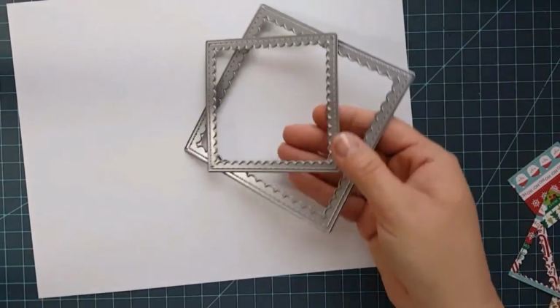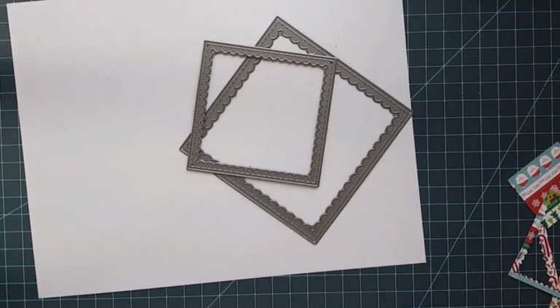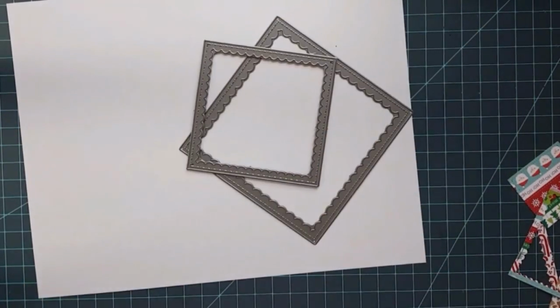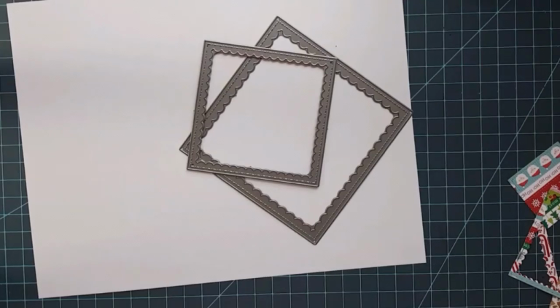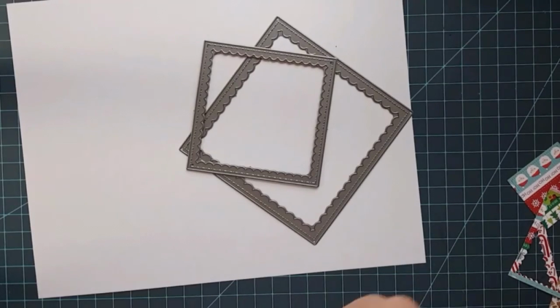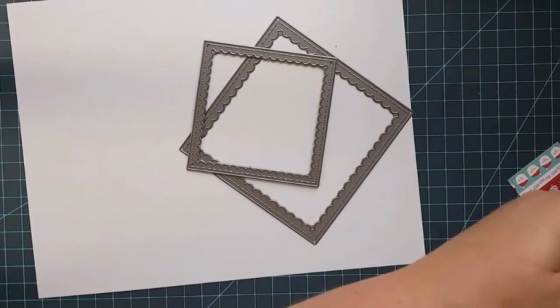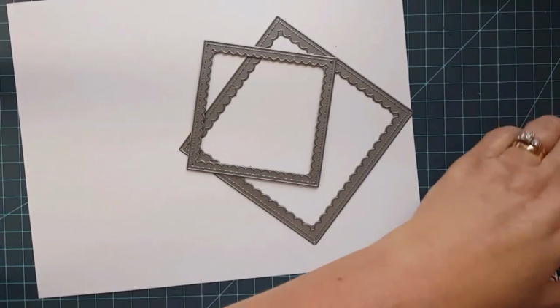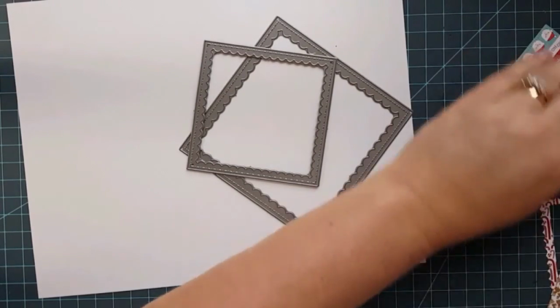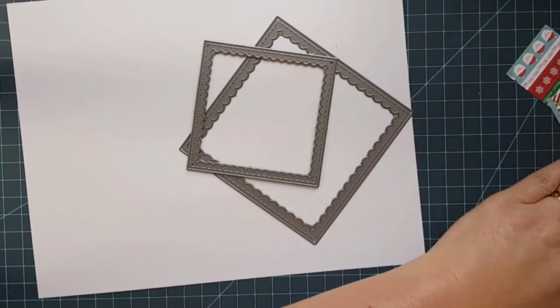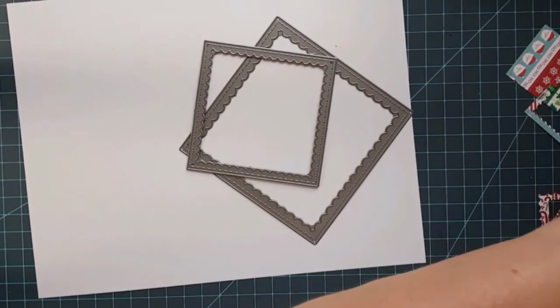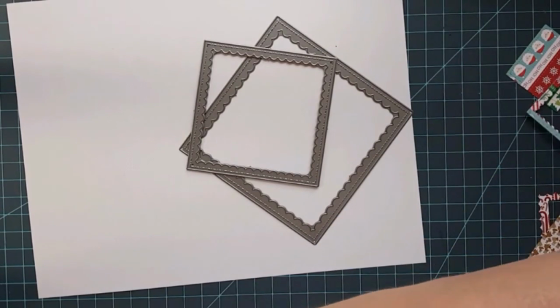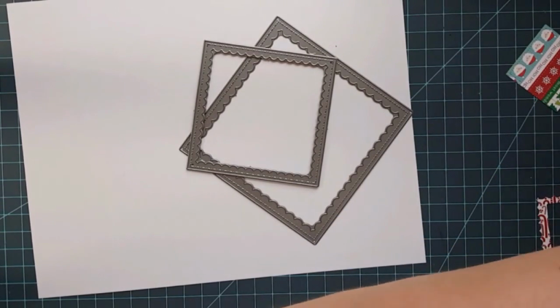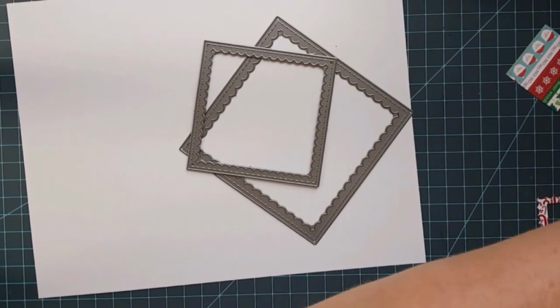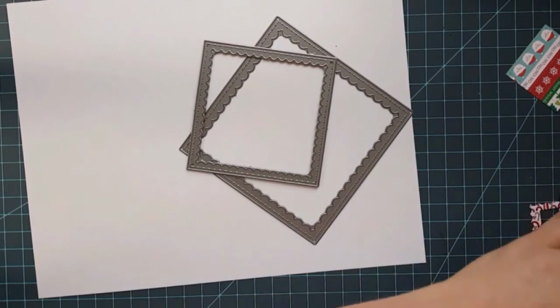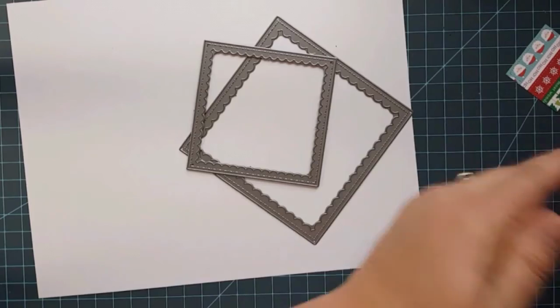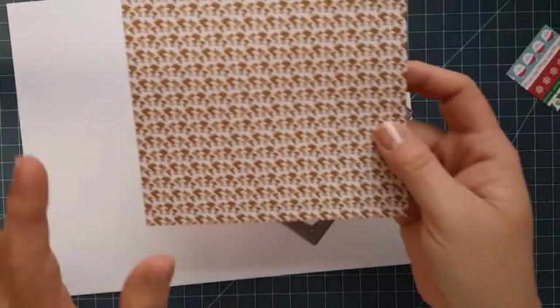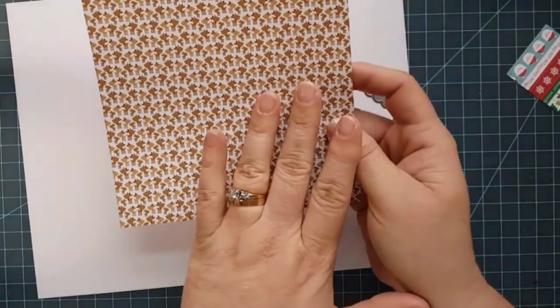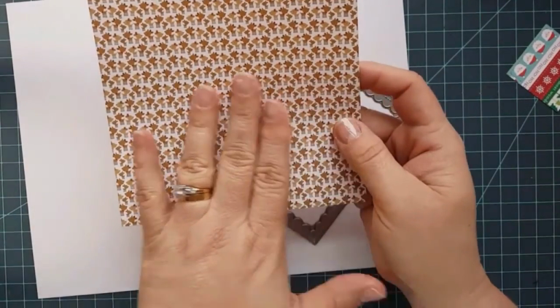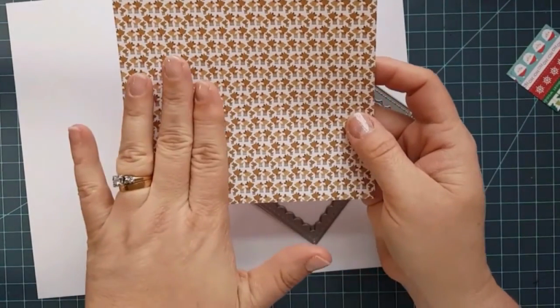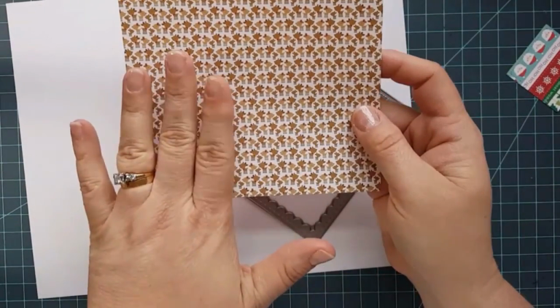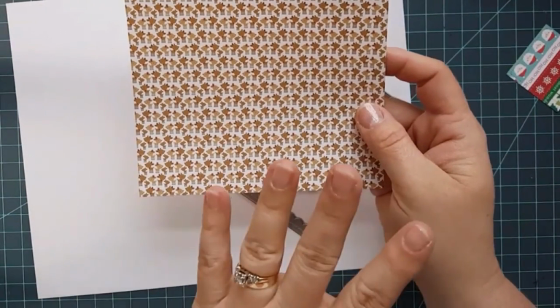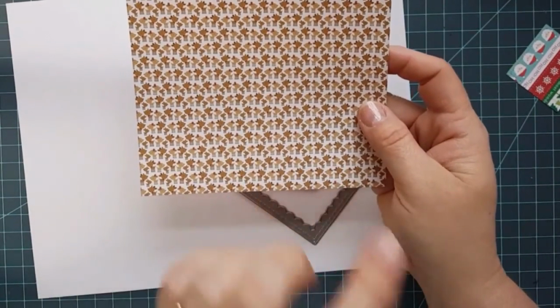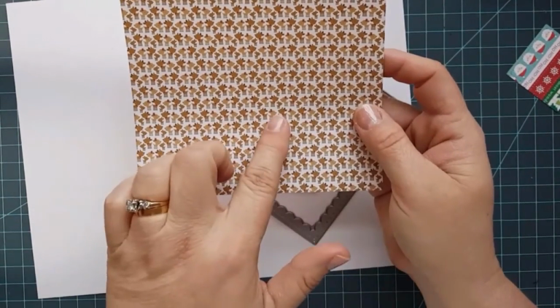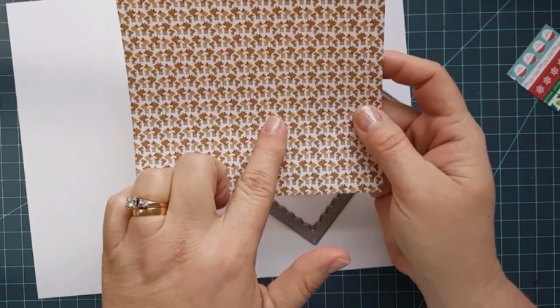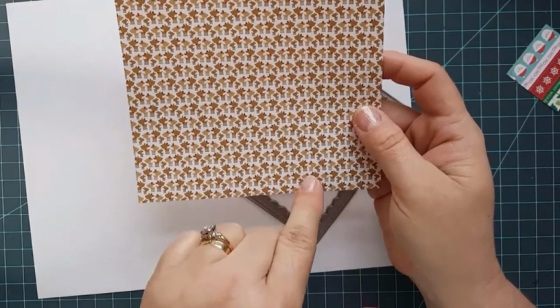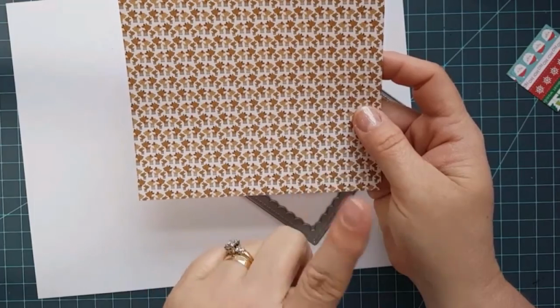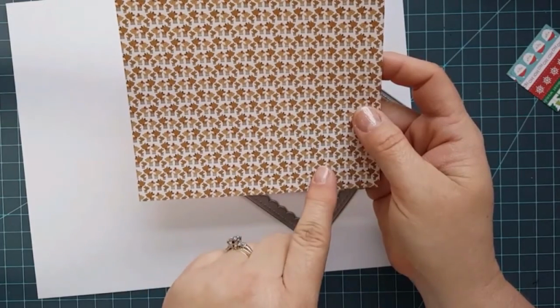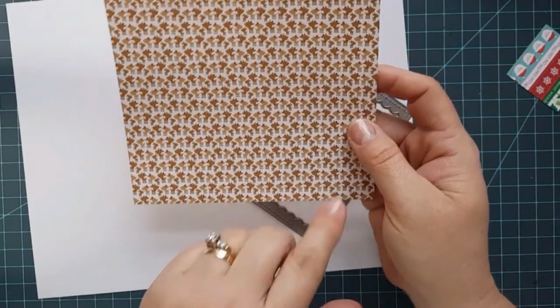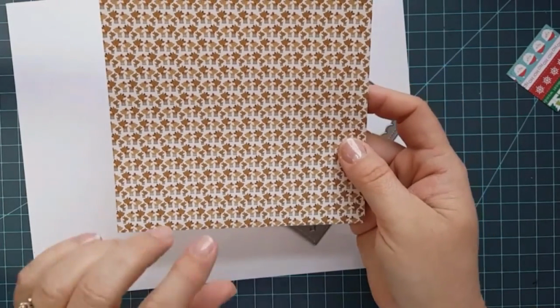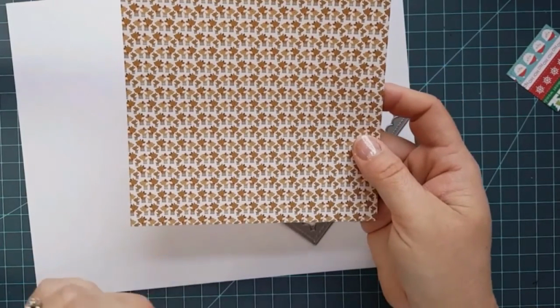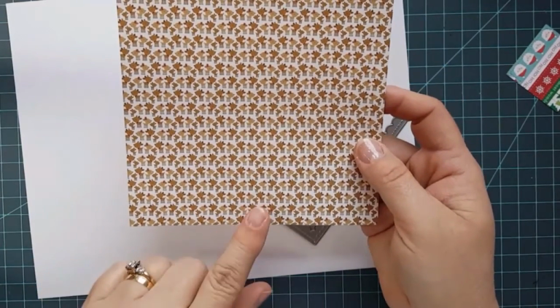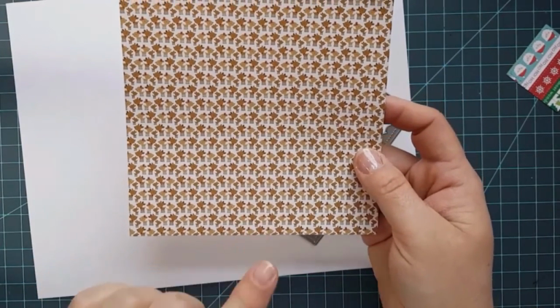What I'm going to do is use a pattern paper — a double-sided pattern paper. This is from the Doodle Bug Here Comes Santa Claus paper pad. It's a six by six paper pad and you can get it at Crafting Desert Divas.